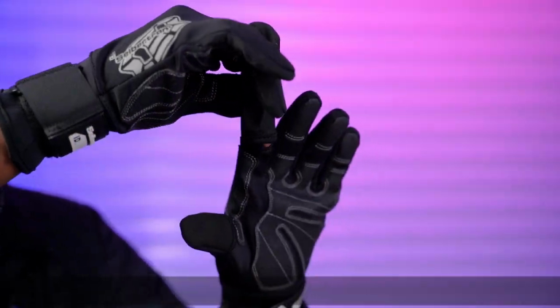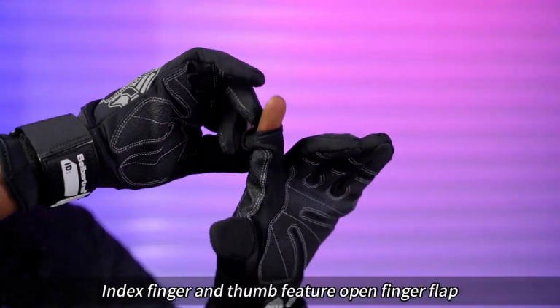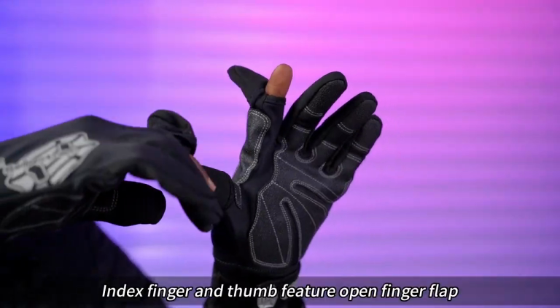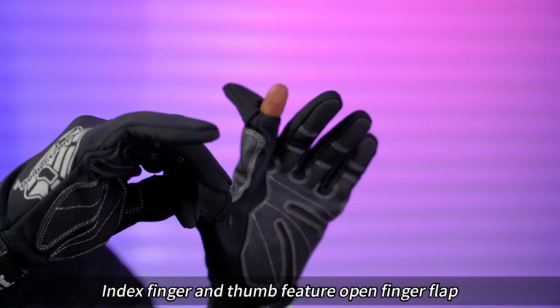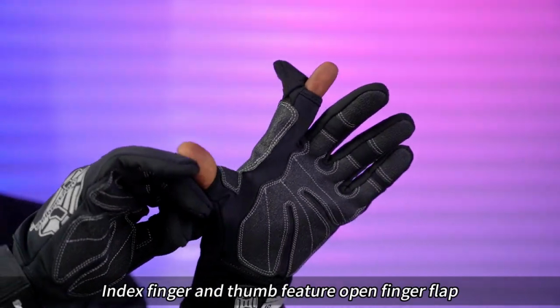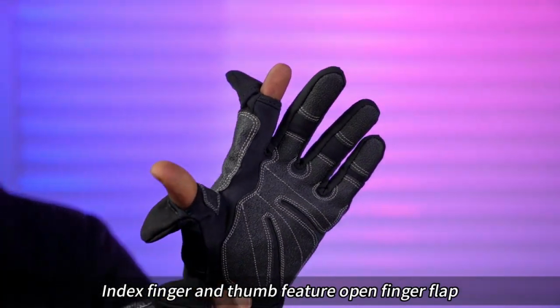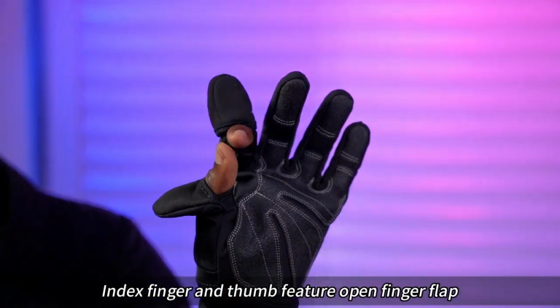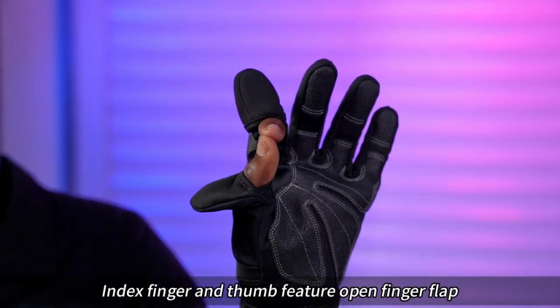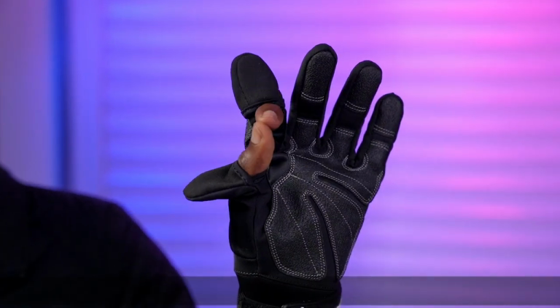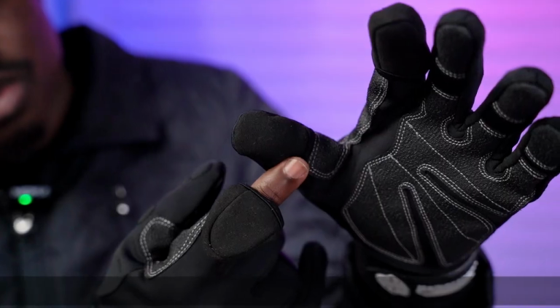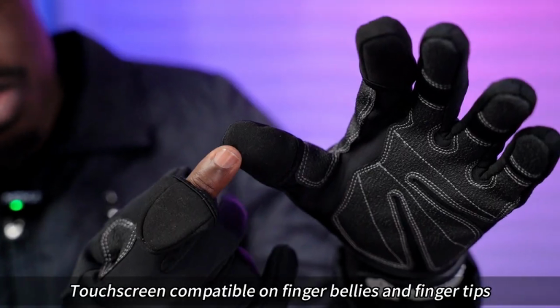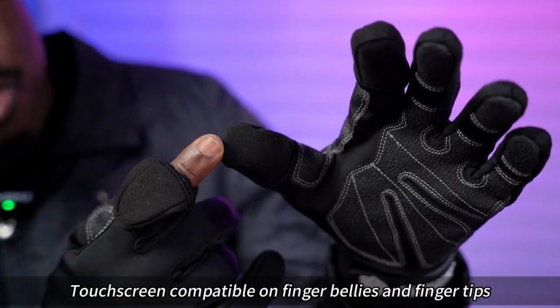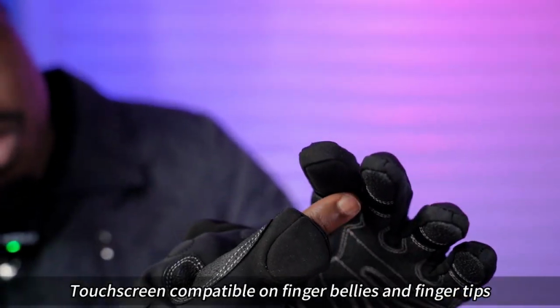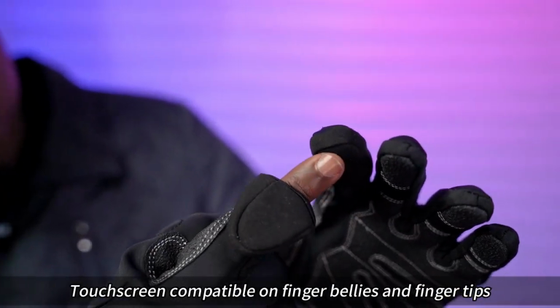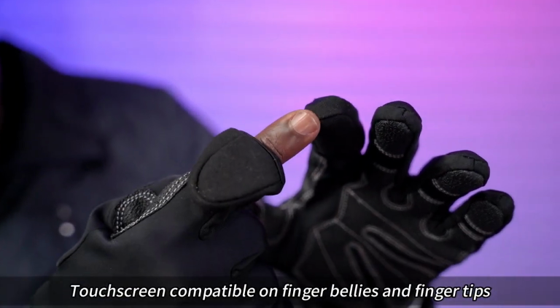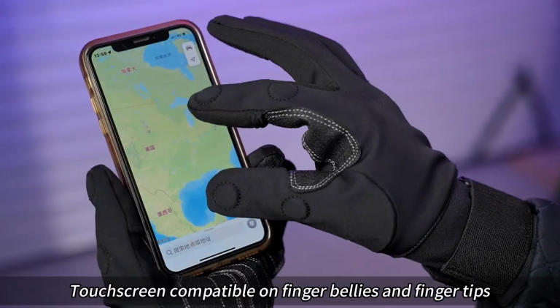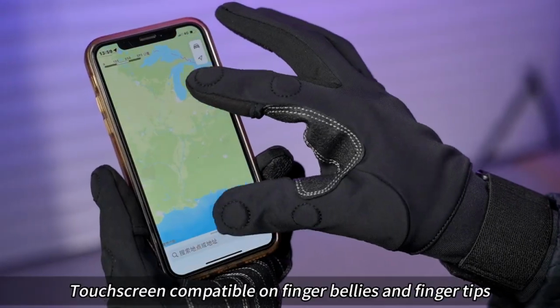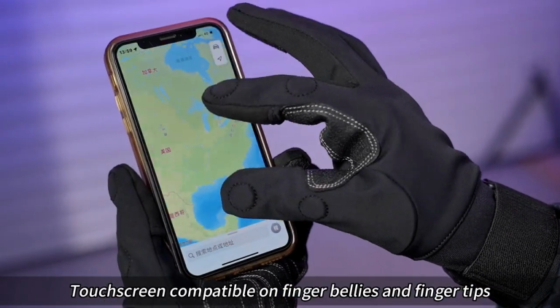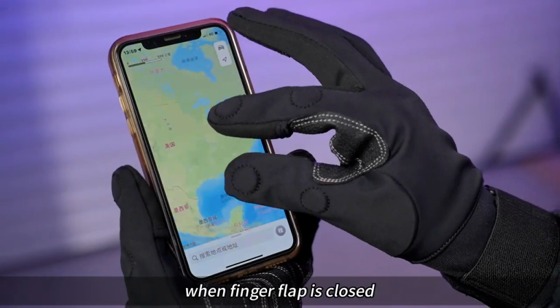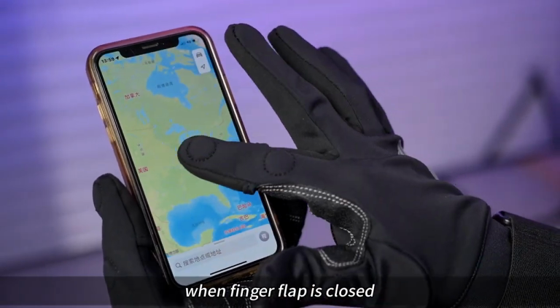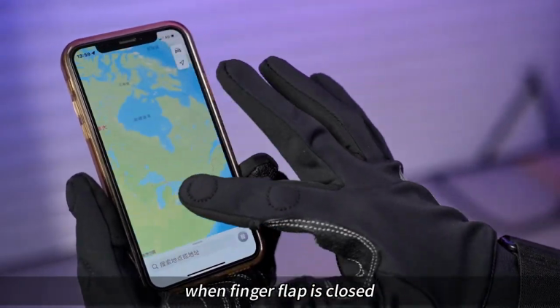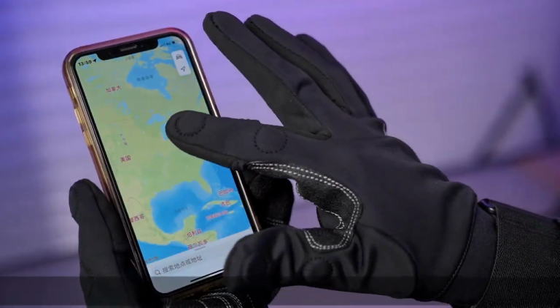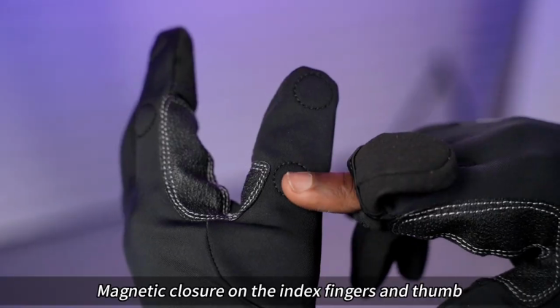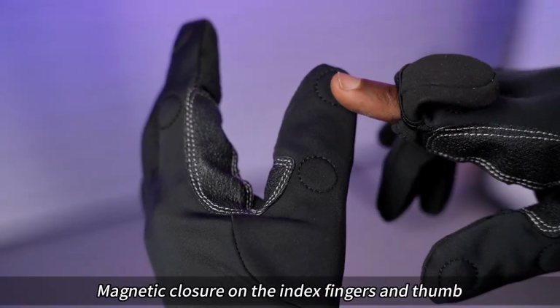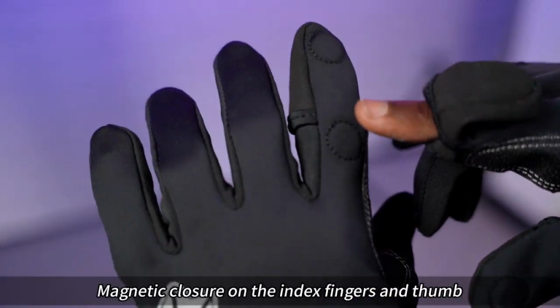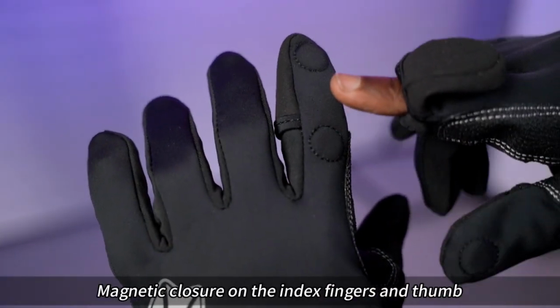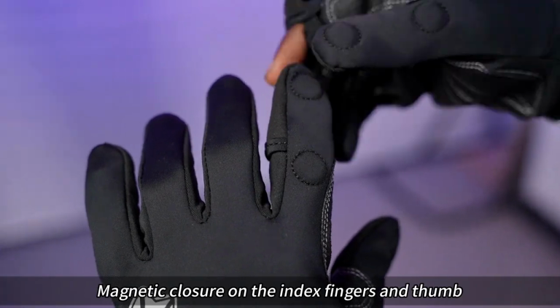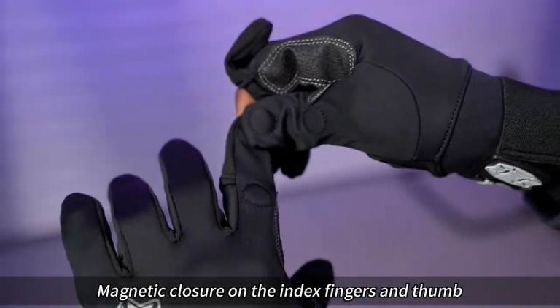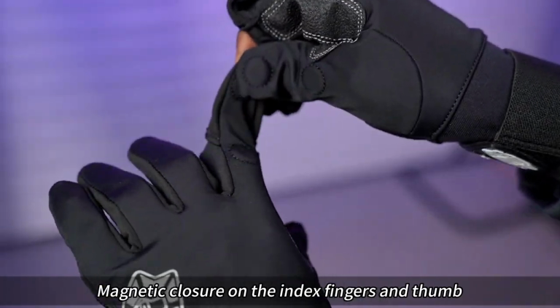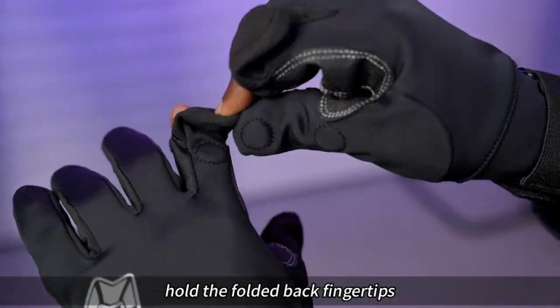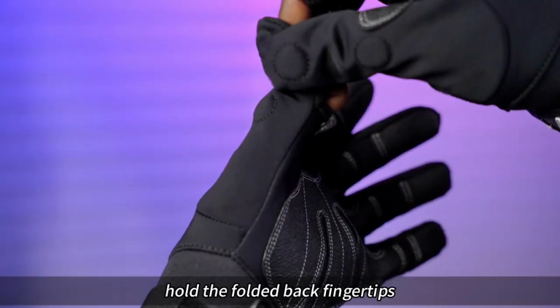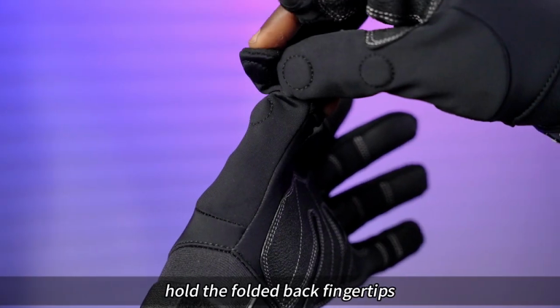Index finger and thumb feature an open finger flap. Touchscreen compatible on finger bellies and fingertip when finger flap is closed. Magnetic closure on the index fingers and the thumb hold the folded back fingertips.